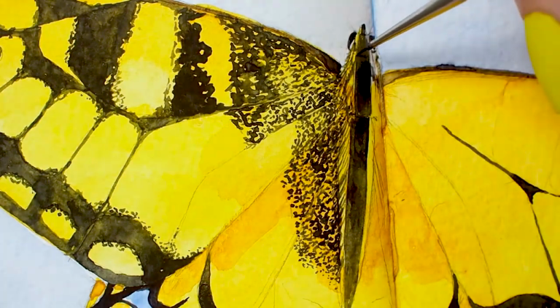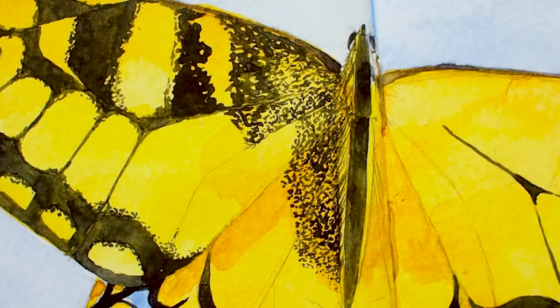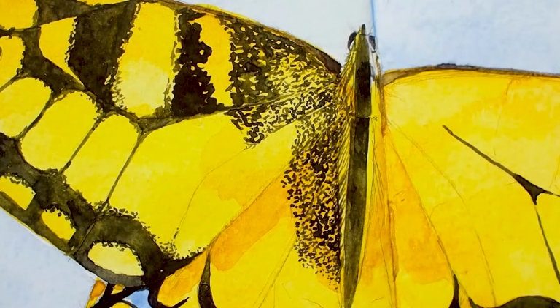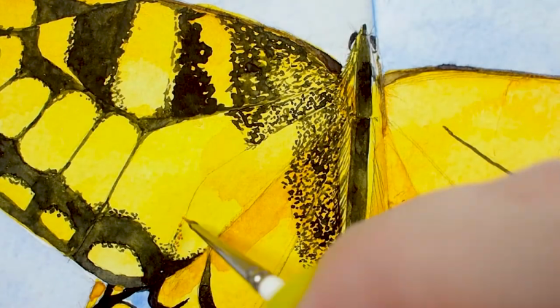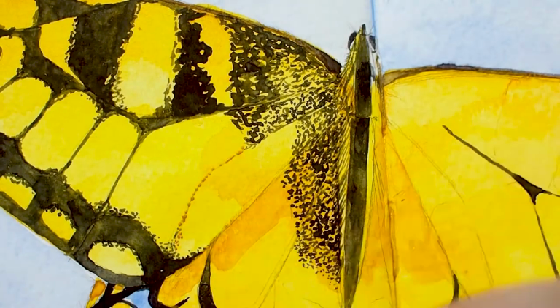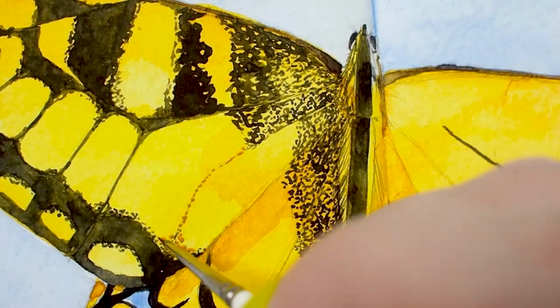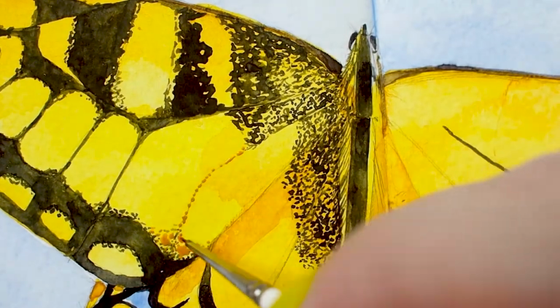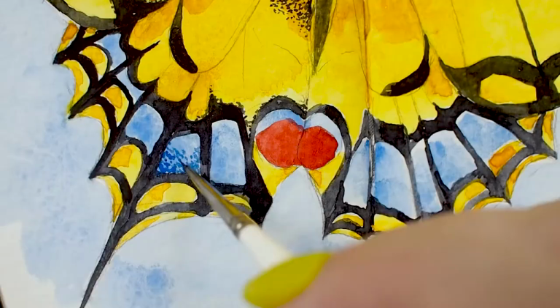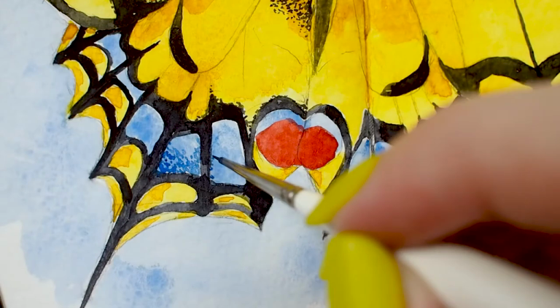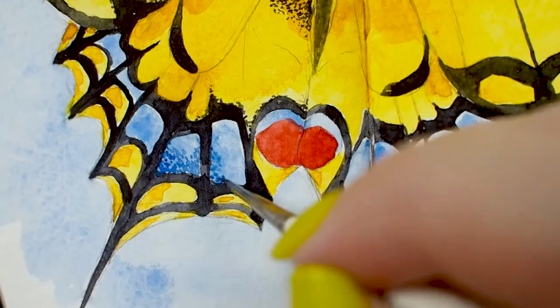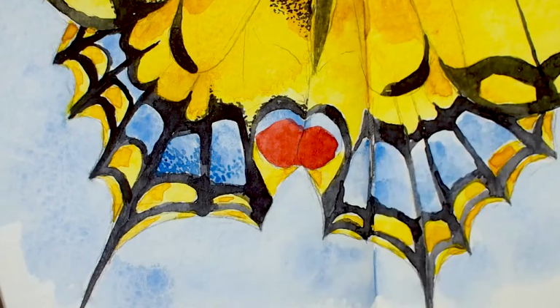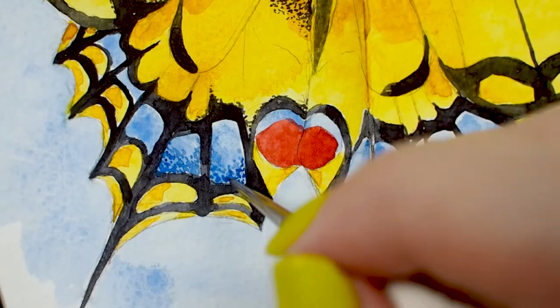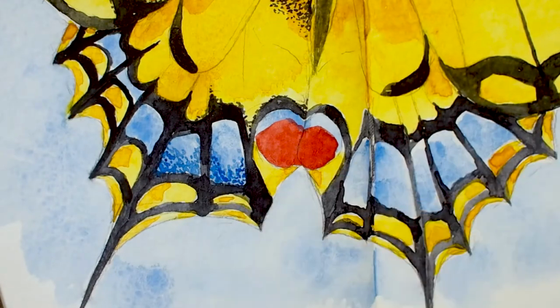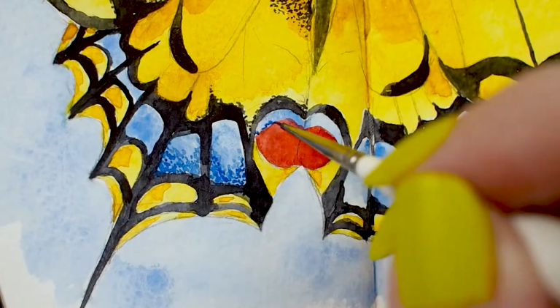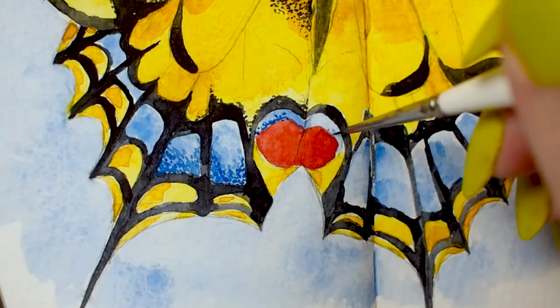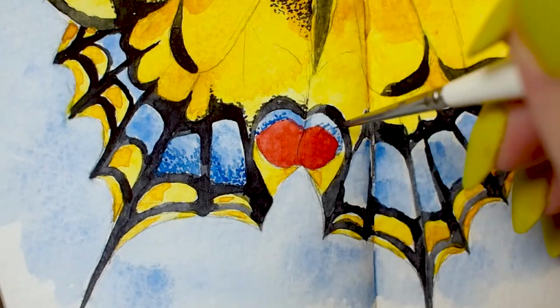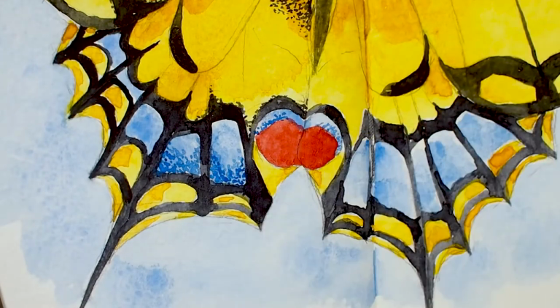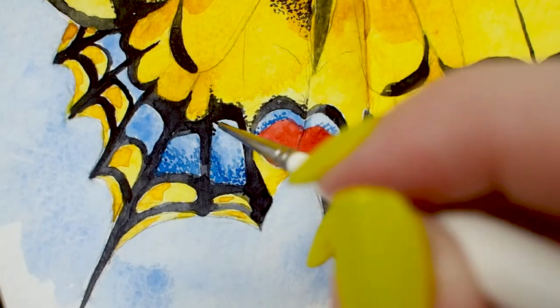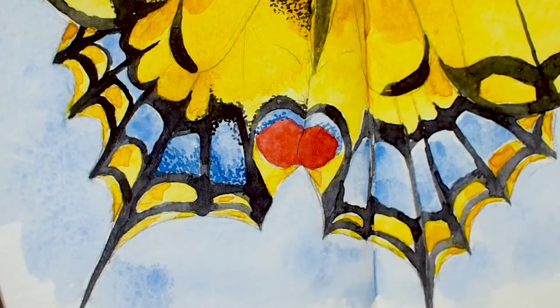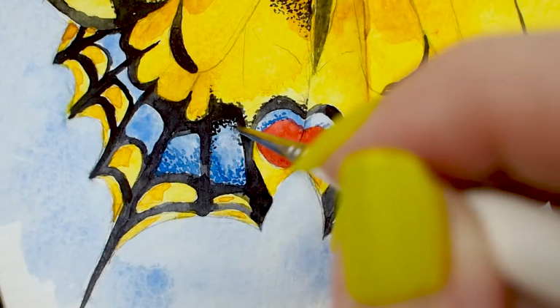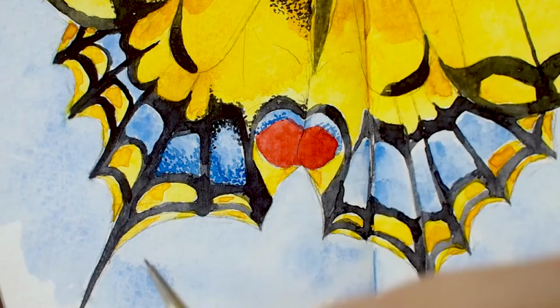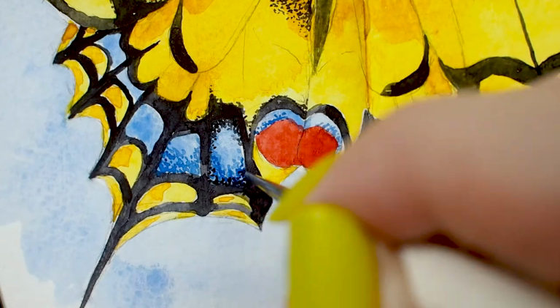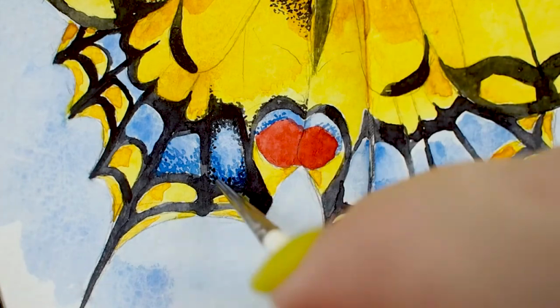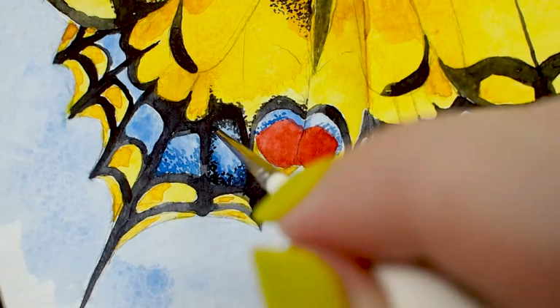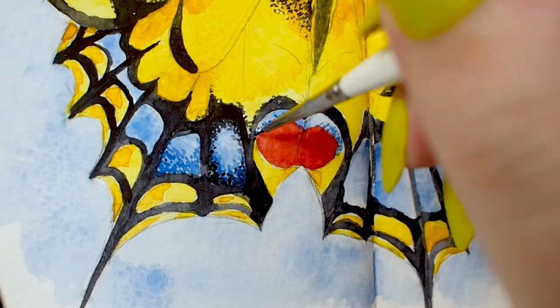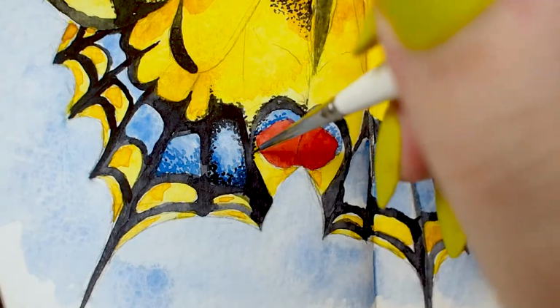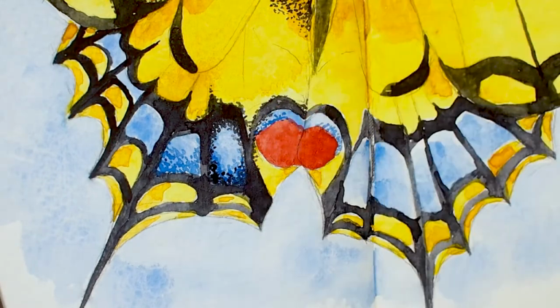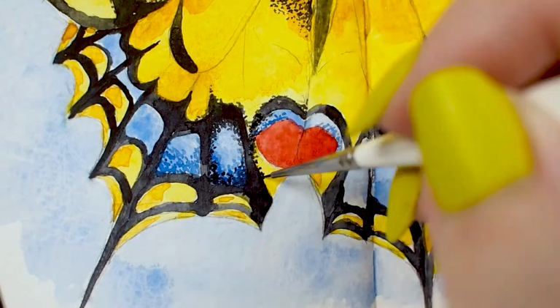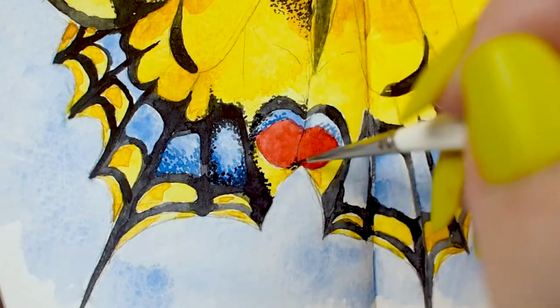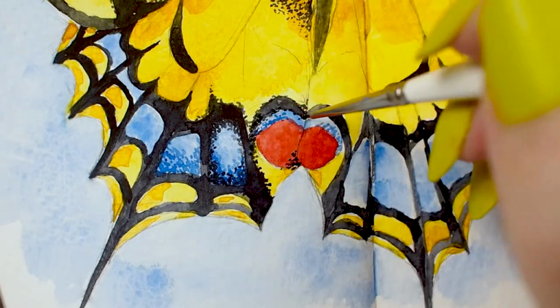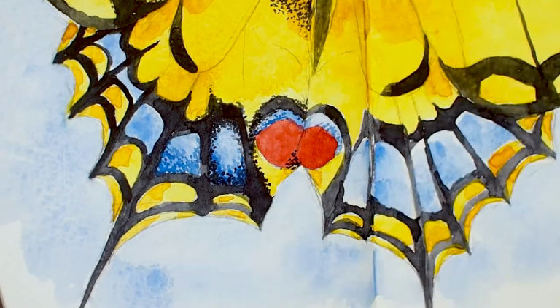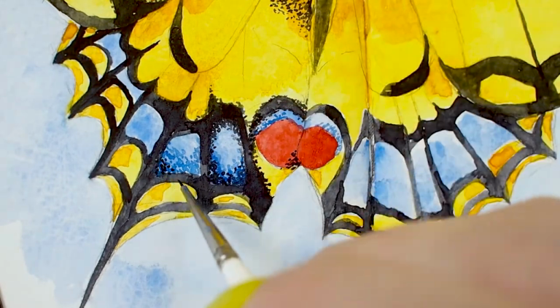I used this brush to capture the natural stippling texture on butterfly wings for this watercolor illustration. I was pleasantly surprised at the amount of moisture this brush held, making it so that I didn't have to reload it constantly, making for an enjoyable painting experience.